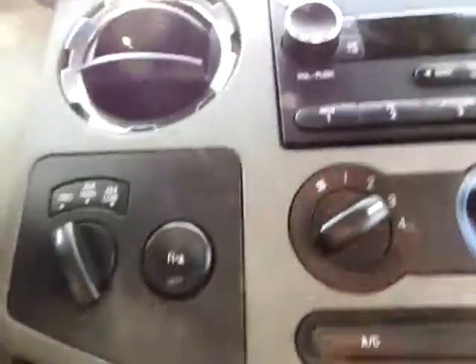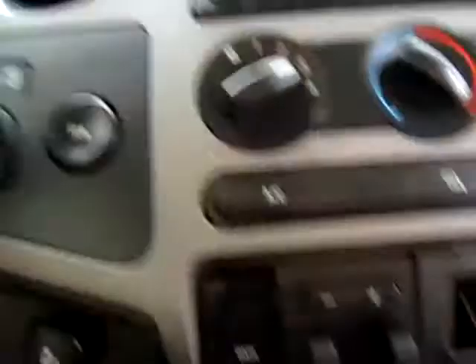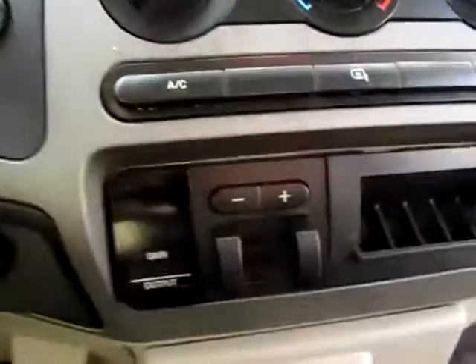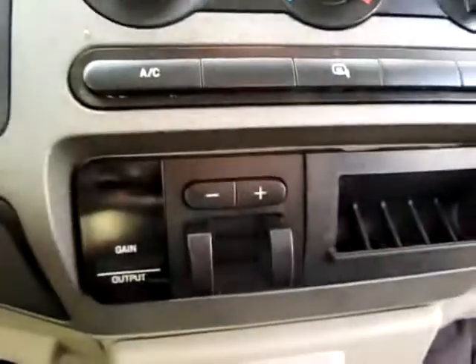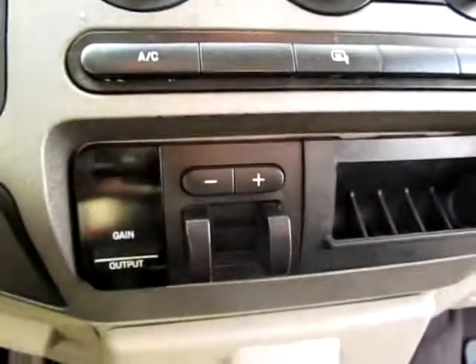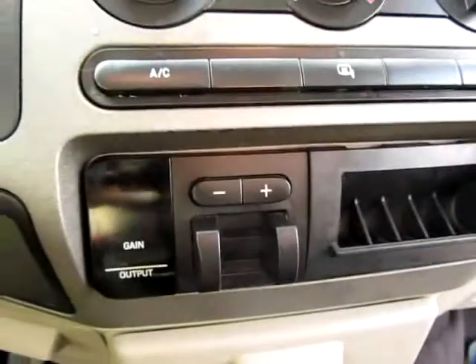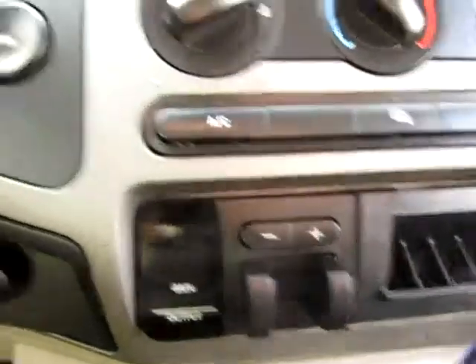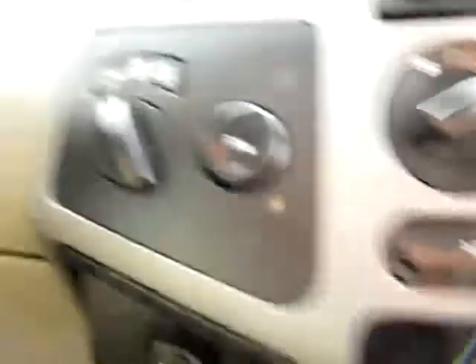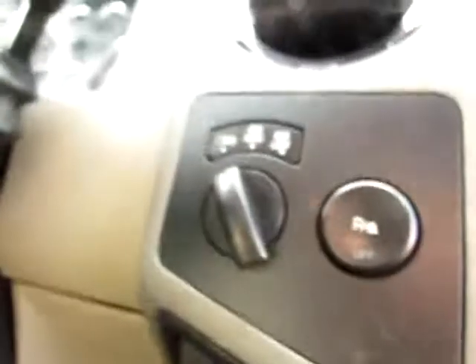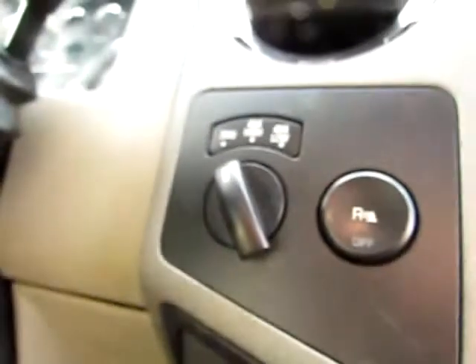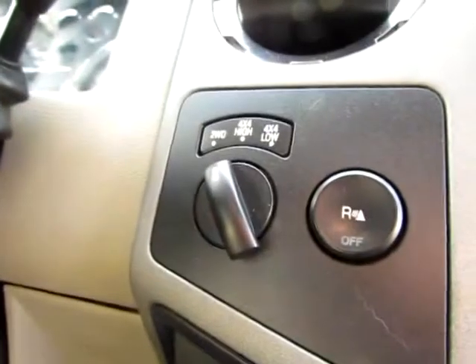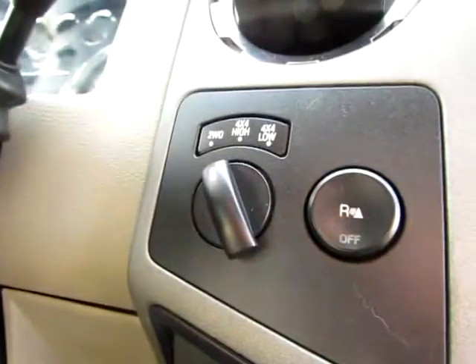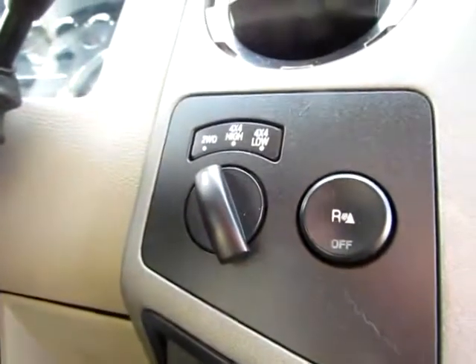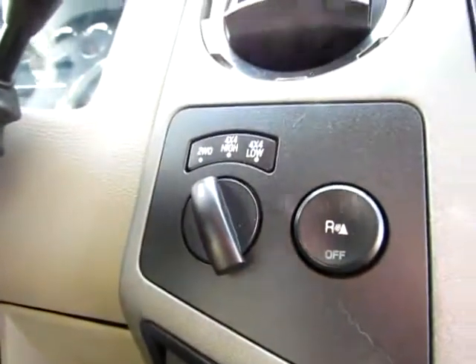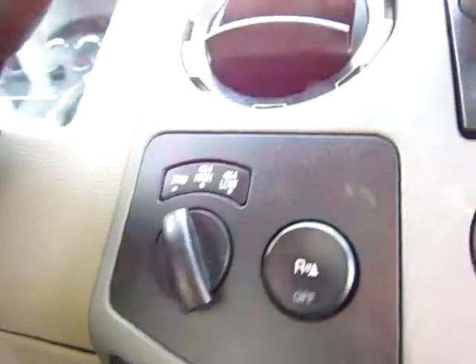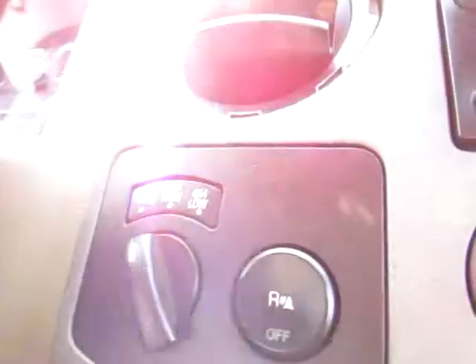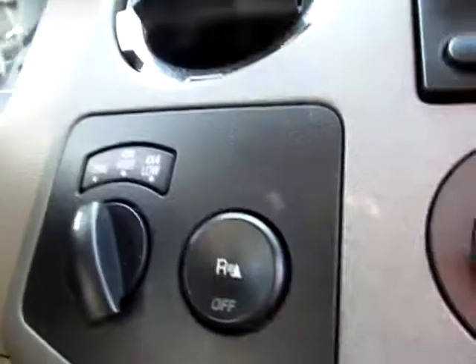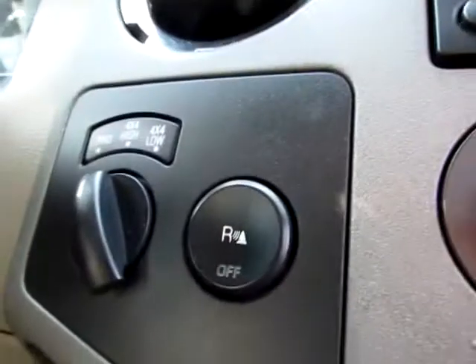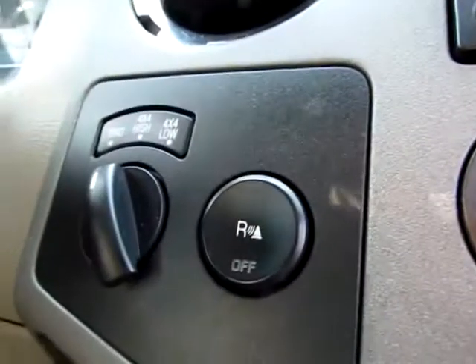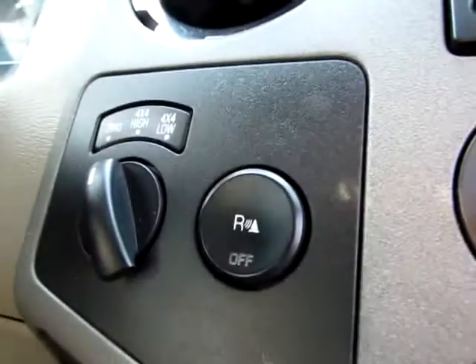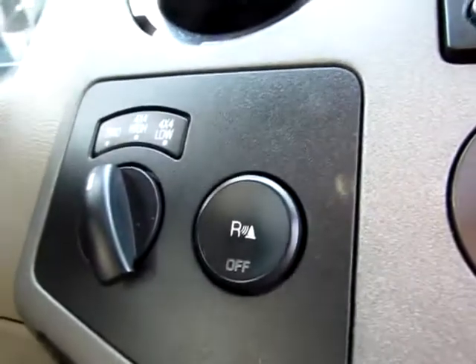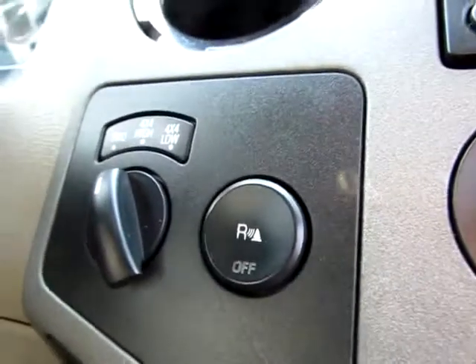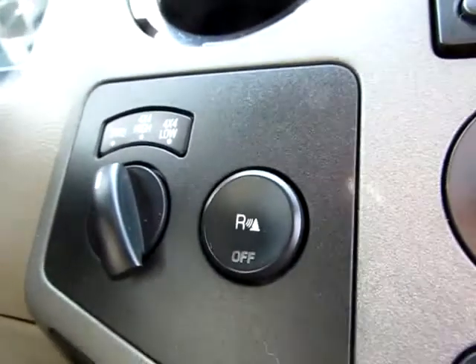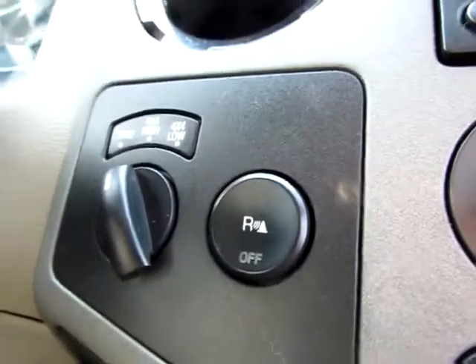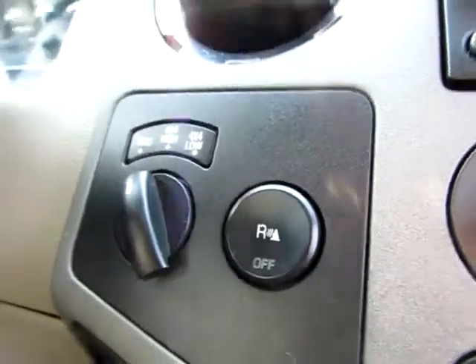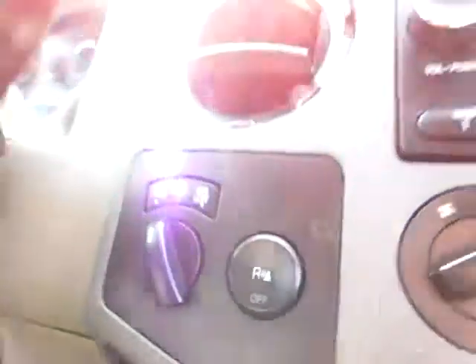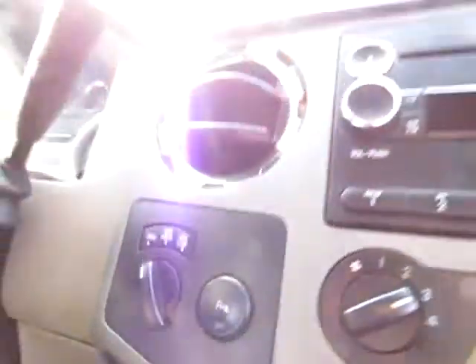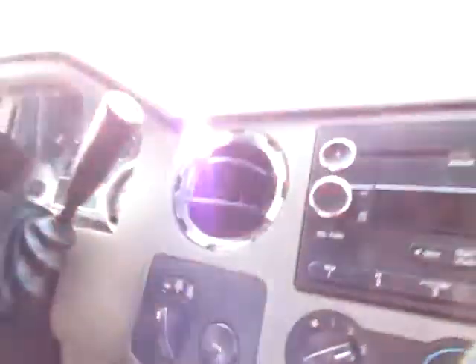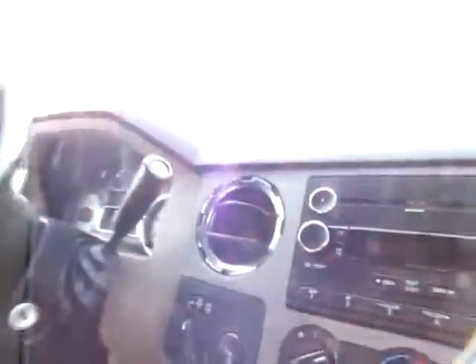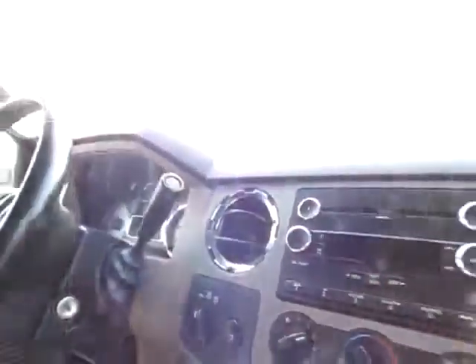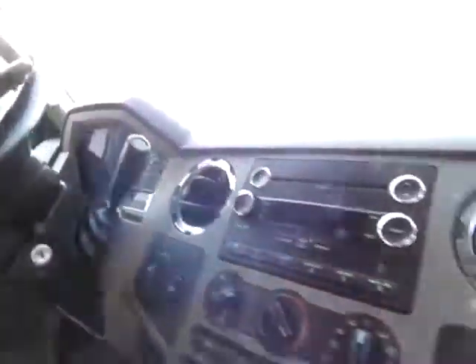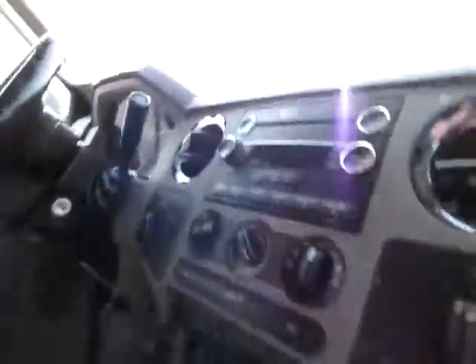We've got trailer brake controls, four wheel drive and two wheel drive gear selector, as well as parking sensors. When you're in reverse, it will start beeping if you get too near something.